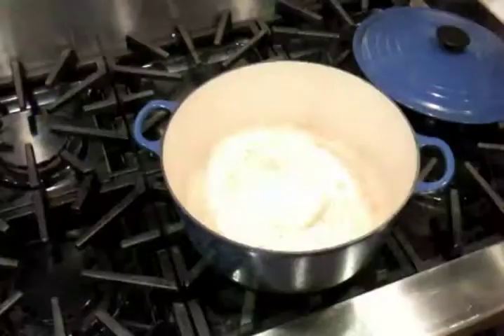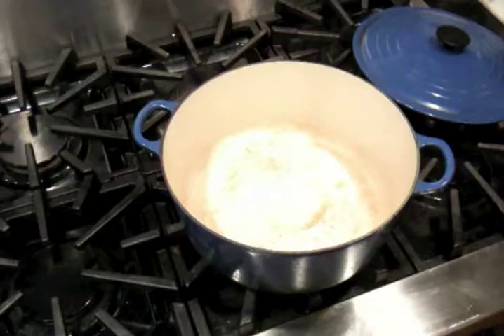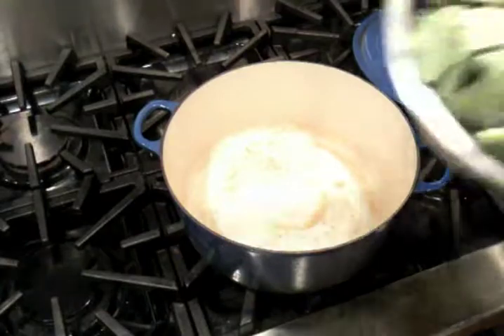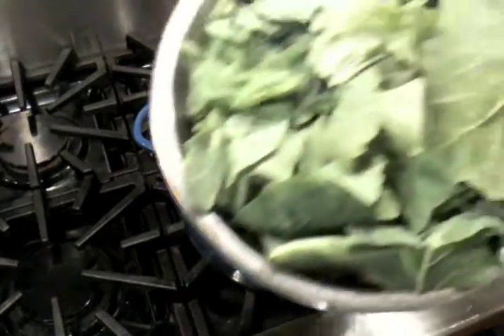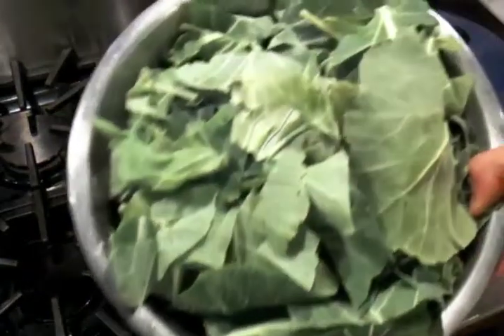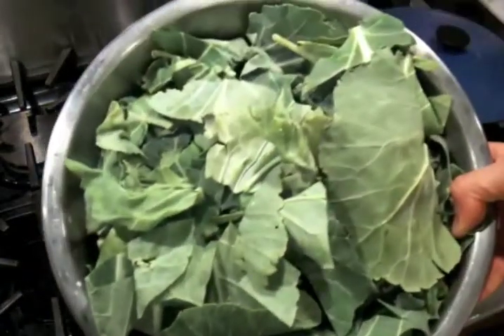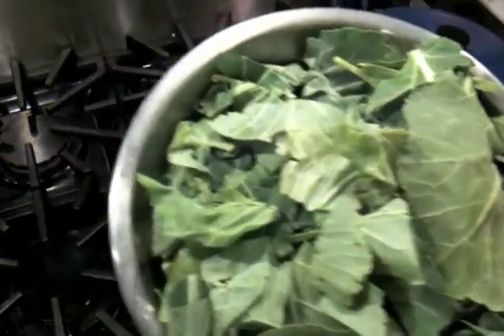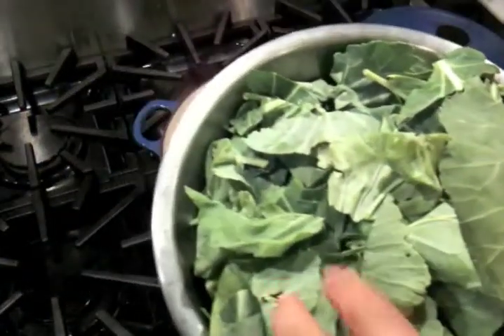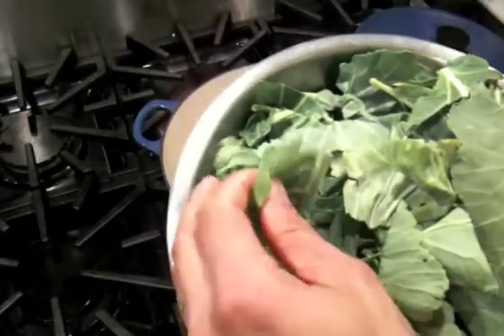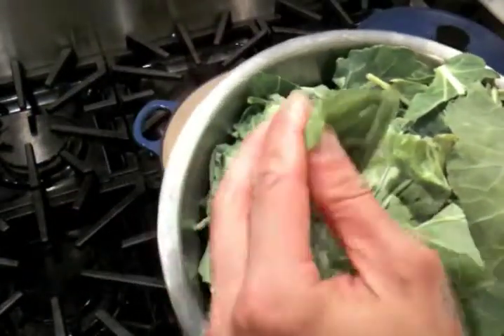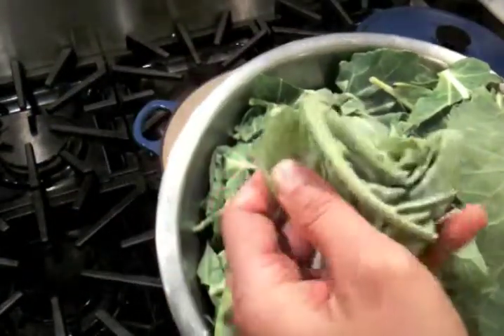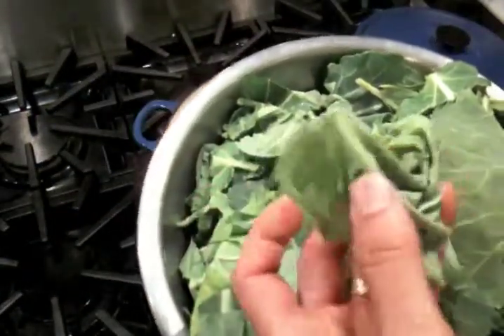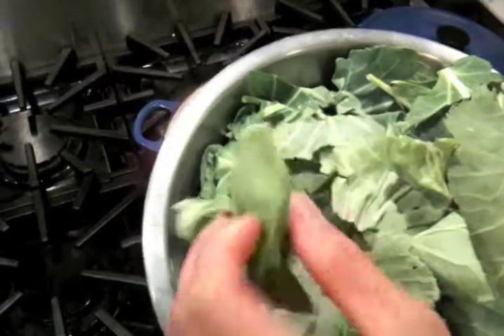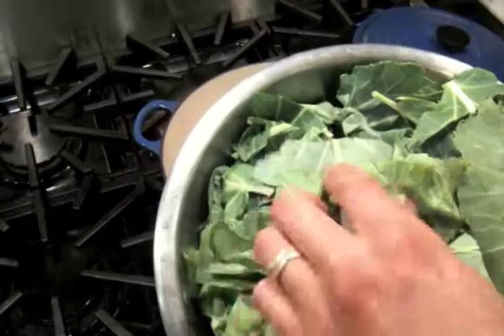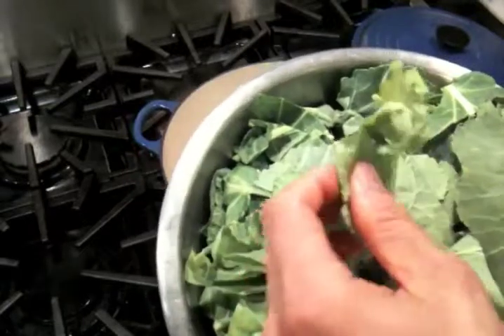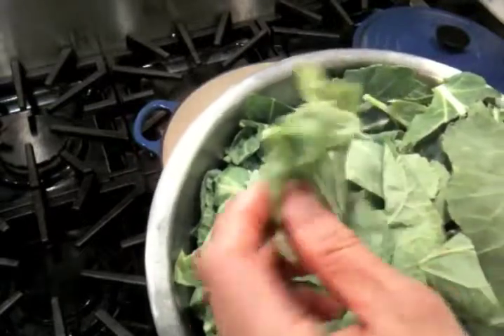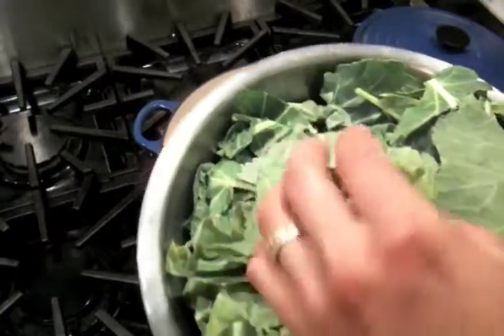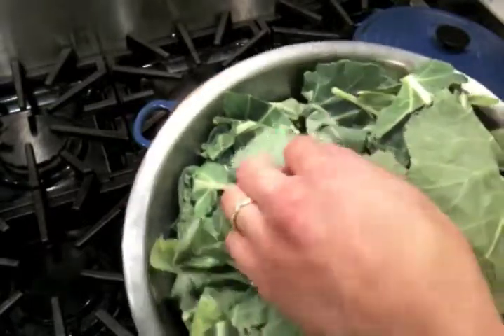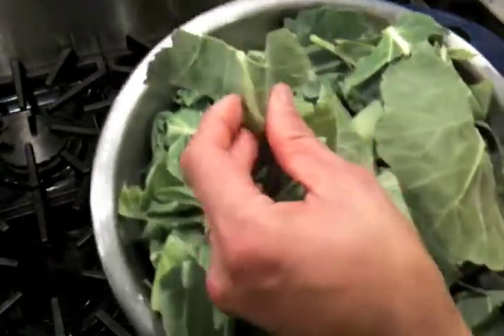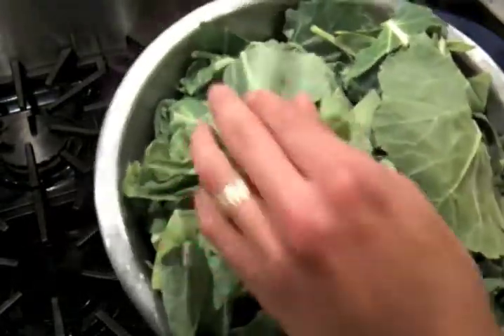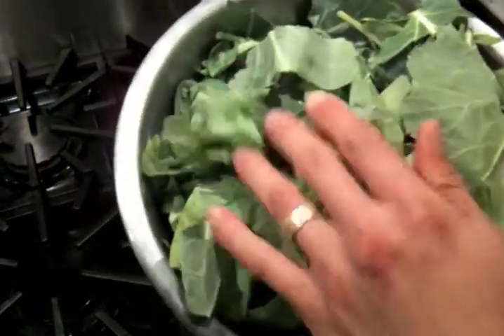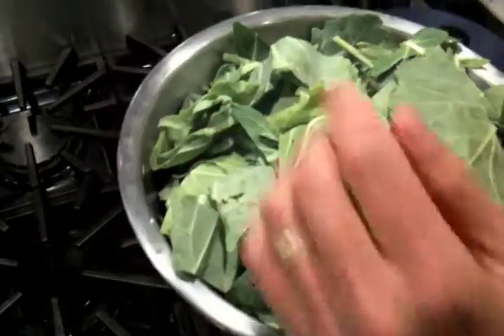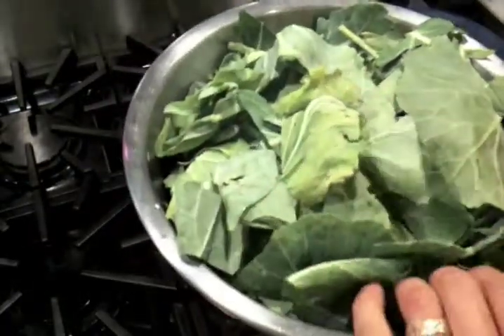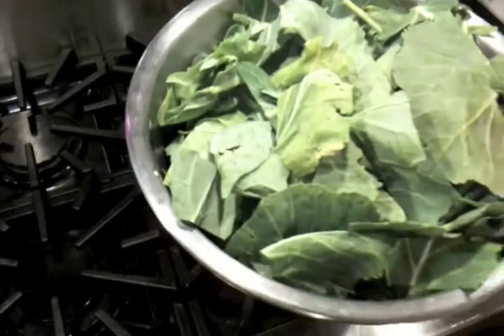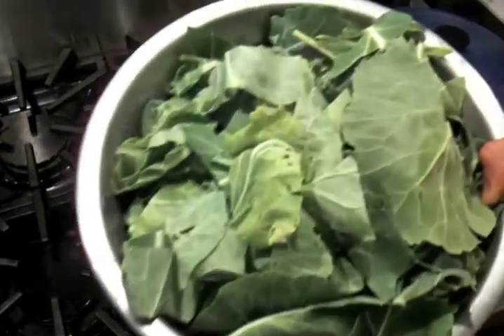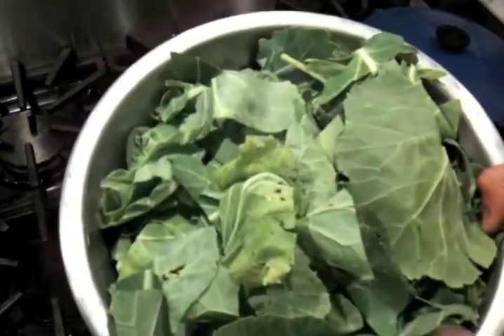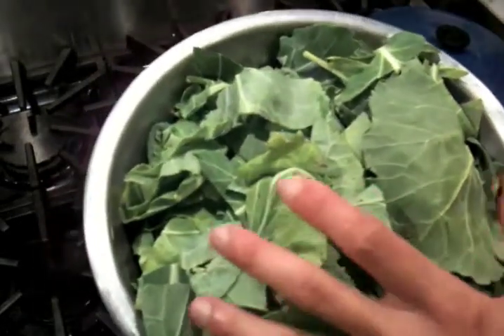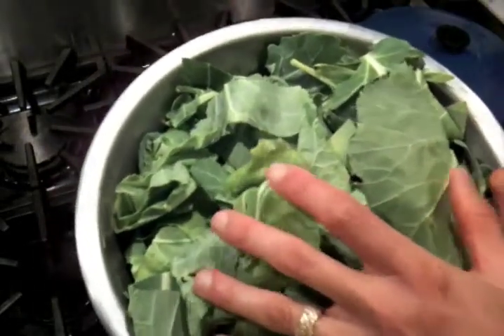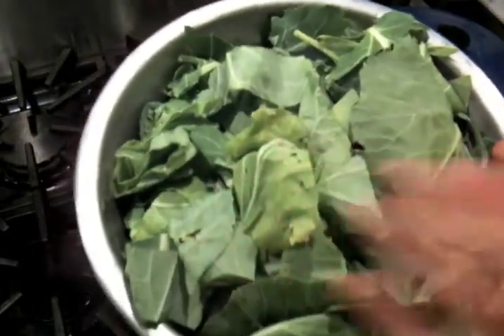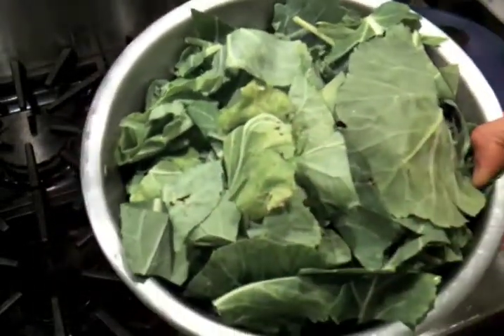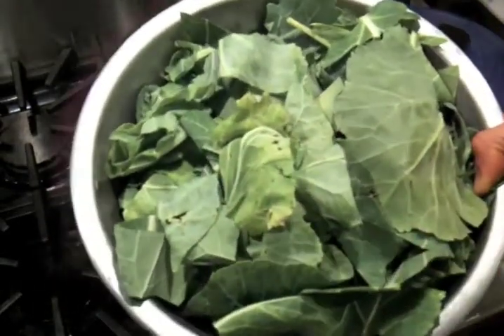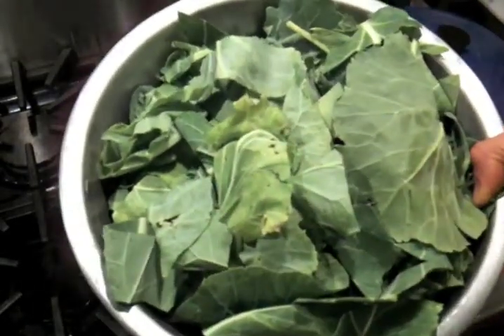We're going to be braising some beautiful chard here. We've cut it into a very rough chop, maybe like a two-inch square or so — just to make sure that the leaves aren't whole, because otherwise they're too hard to fit into your pan. These are already washed and somewhat dried.